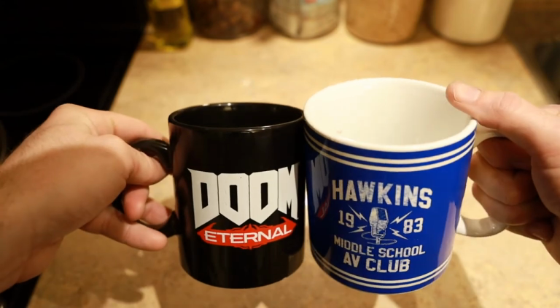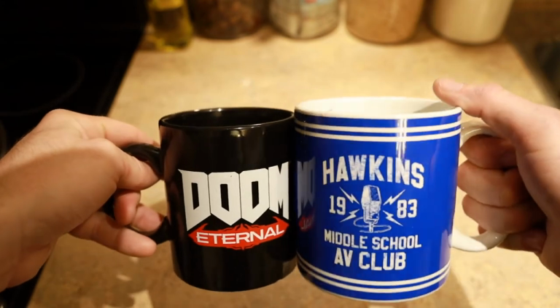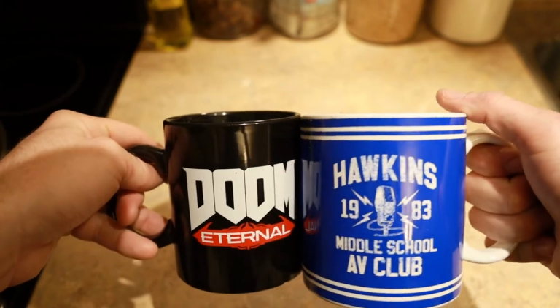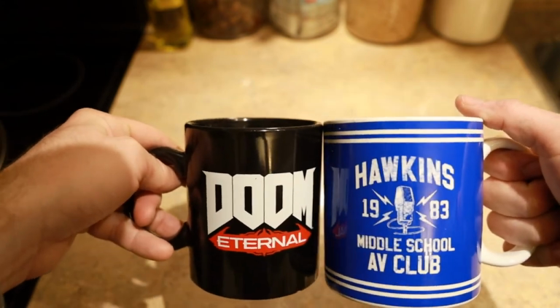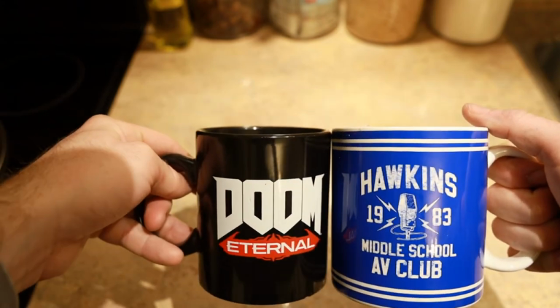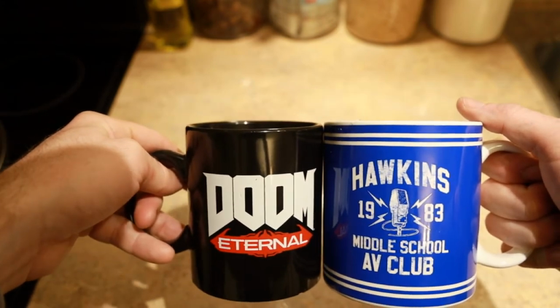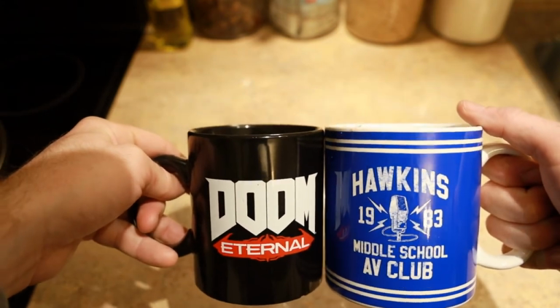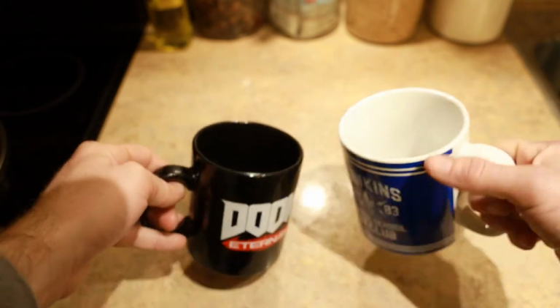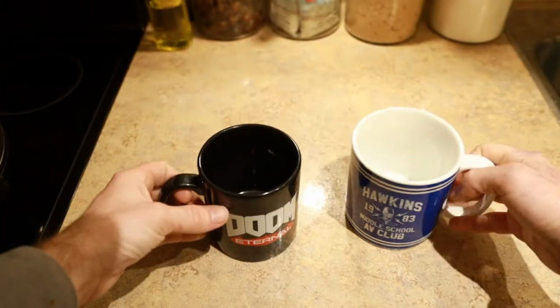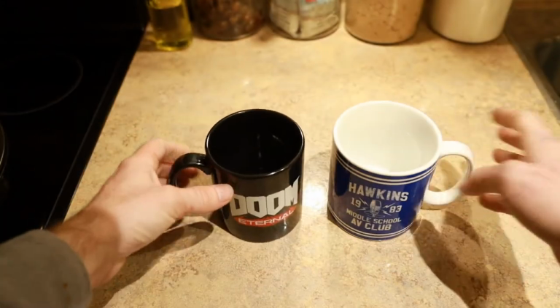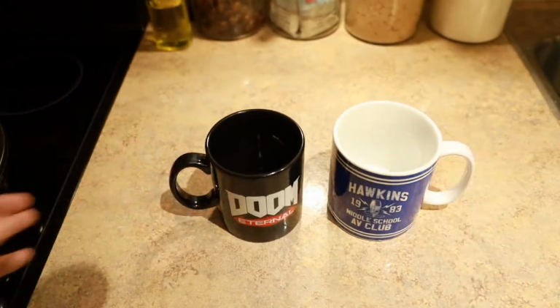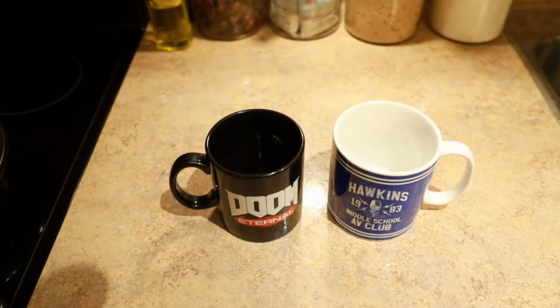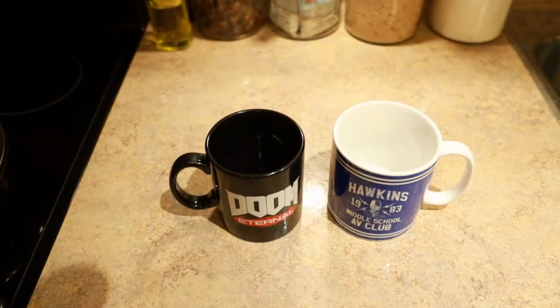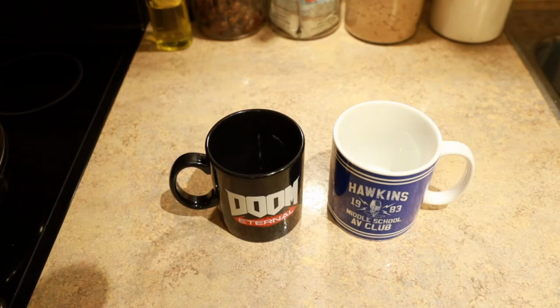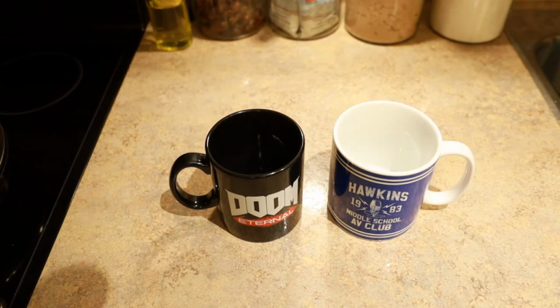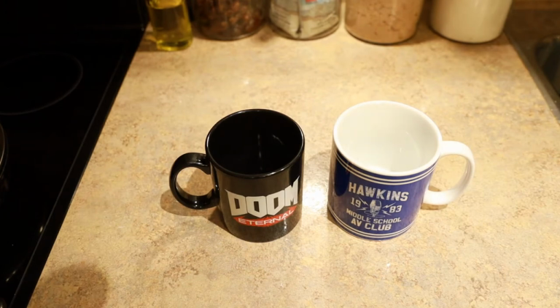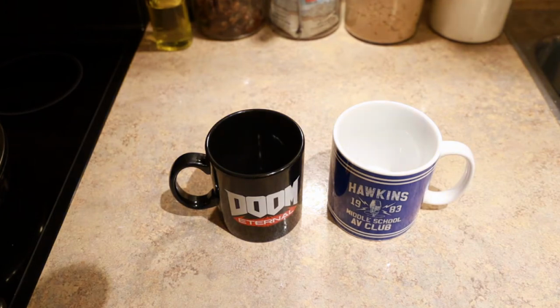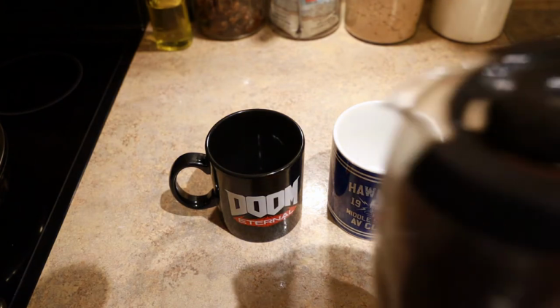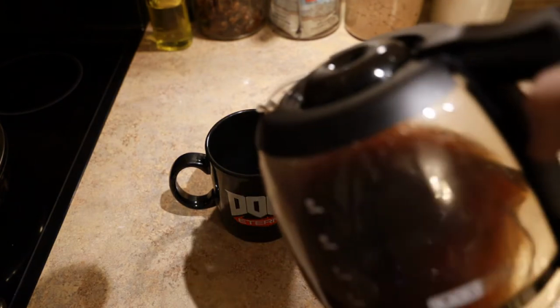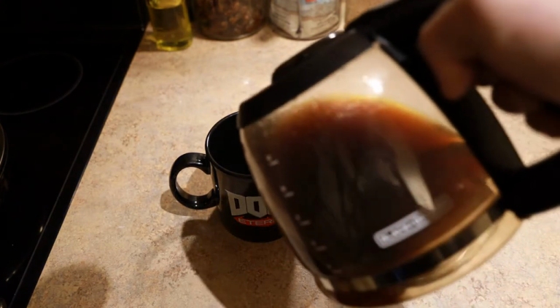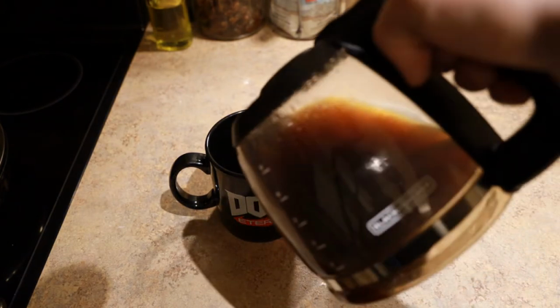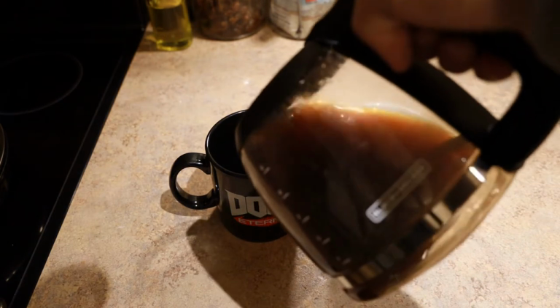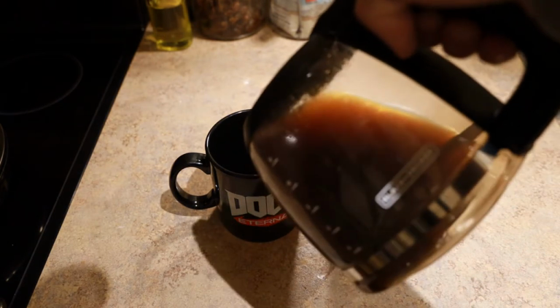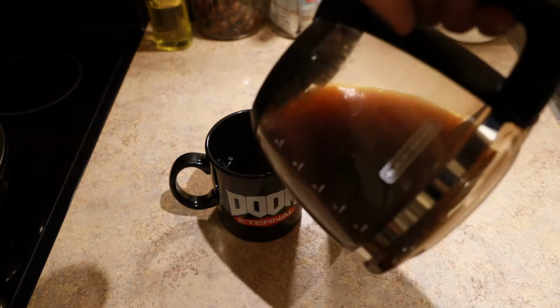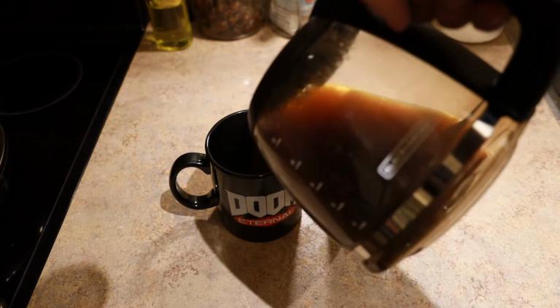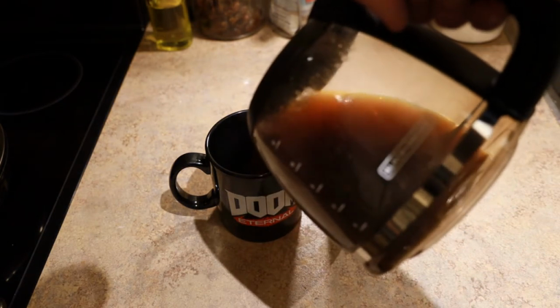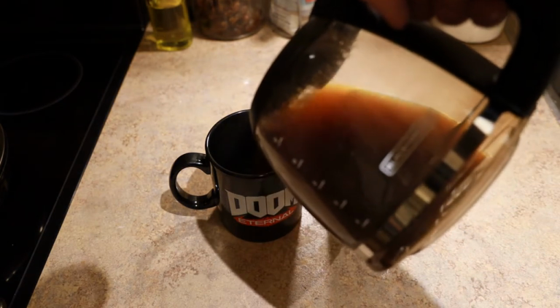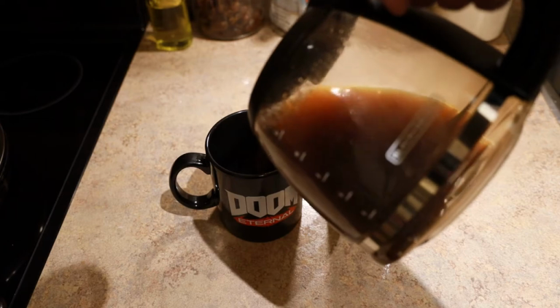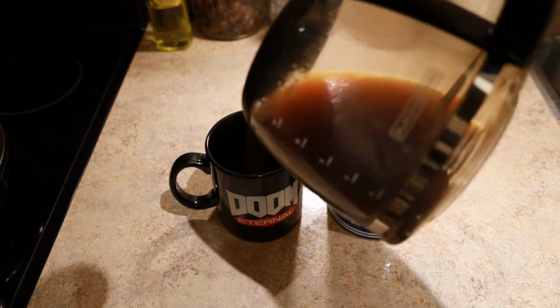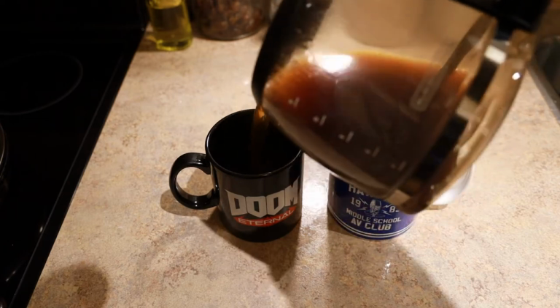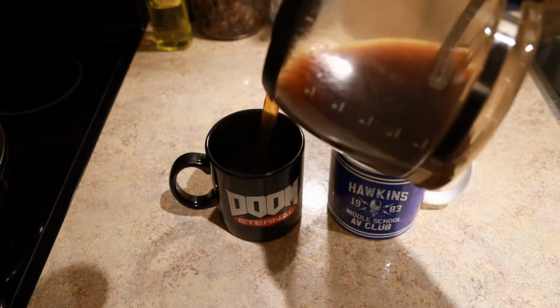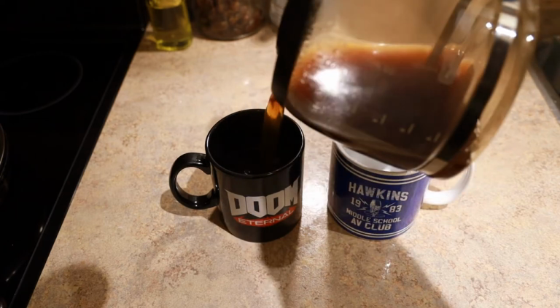As you can see, it actually makes the Doom Eternal one look tiny. They're both pretty awesome. They were on decent sale. But since I'm gonna have some coffee, I'm just gonna do a little bit of that action shot.